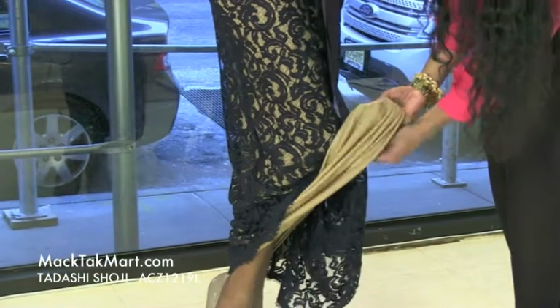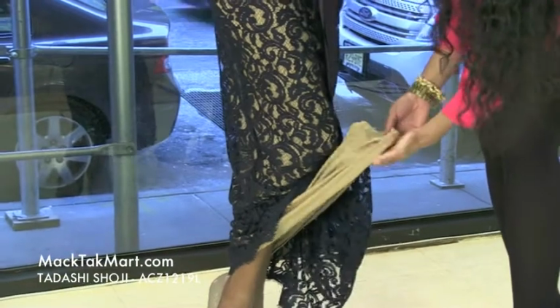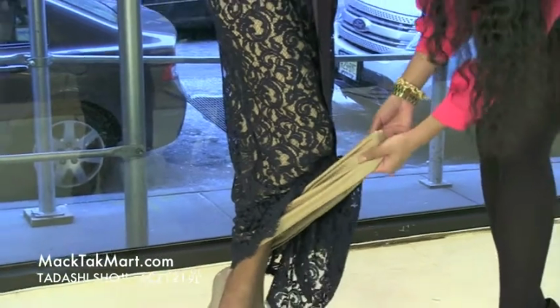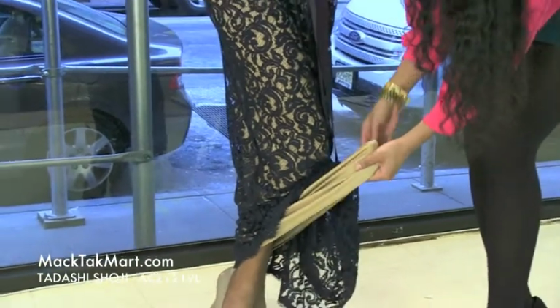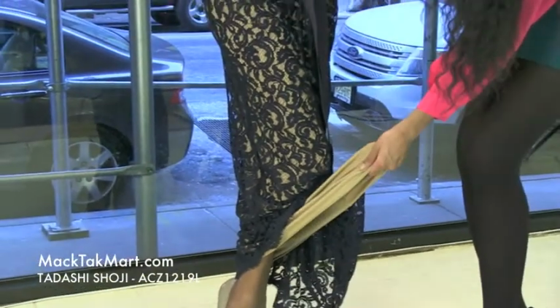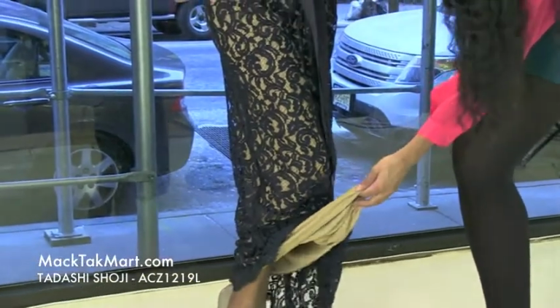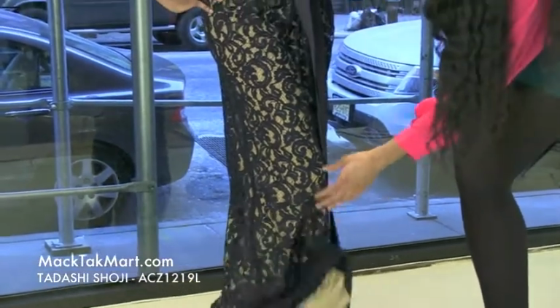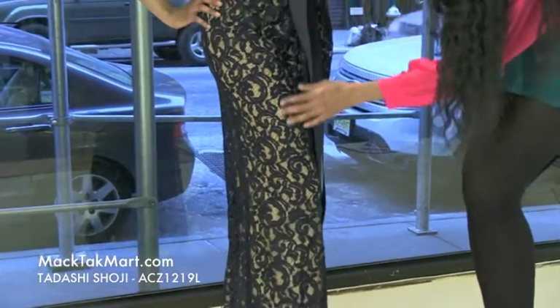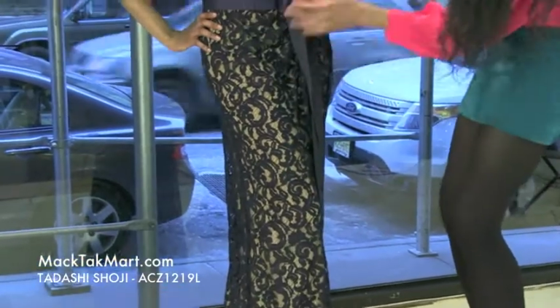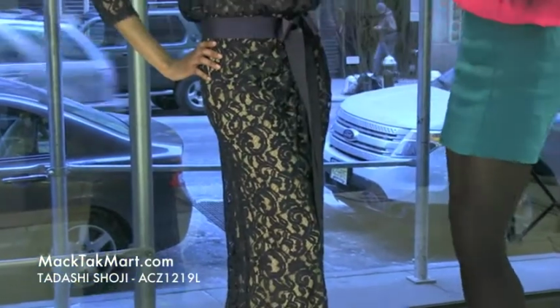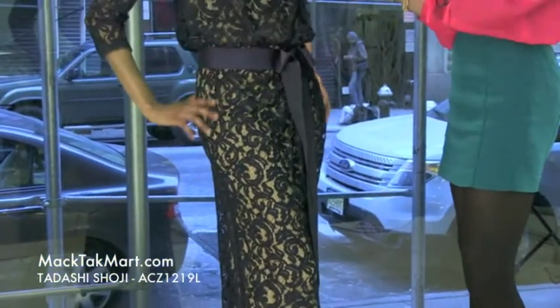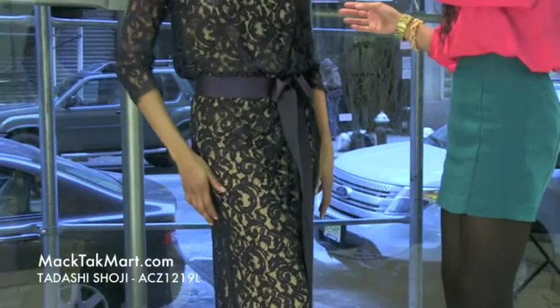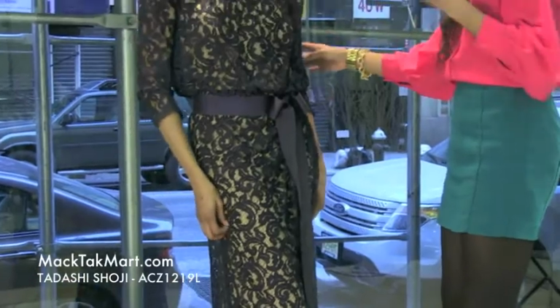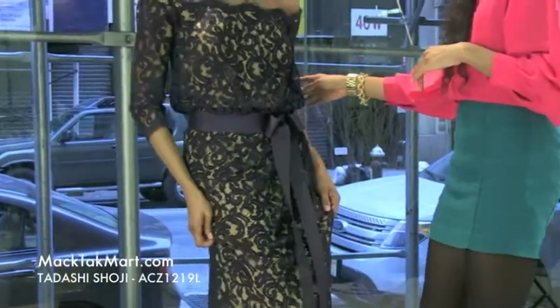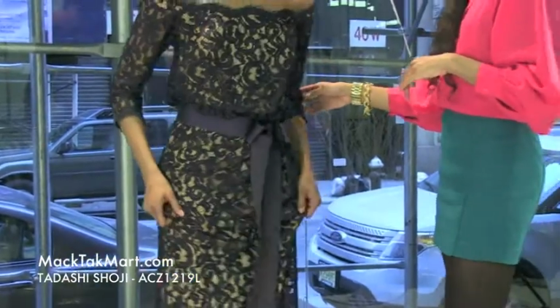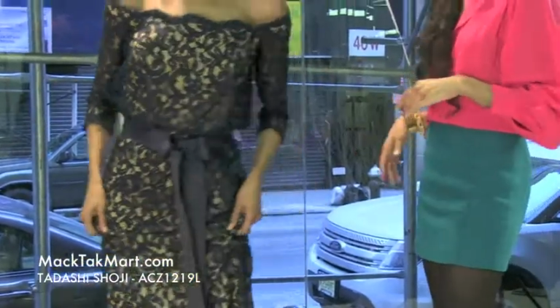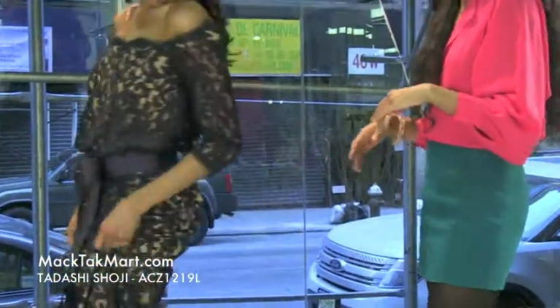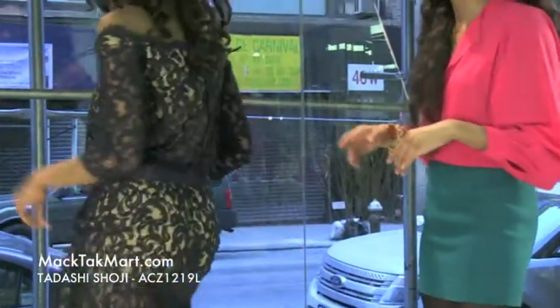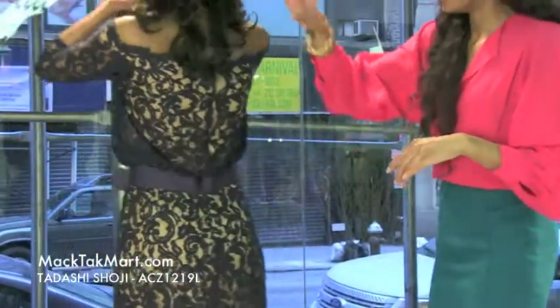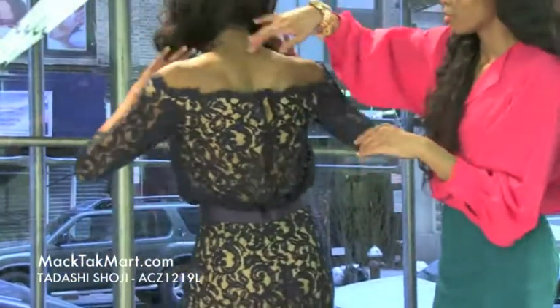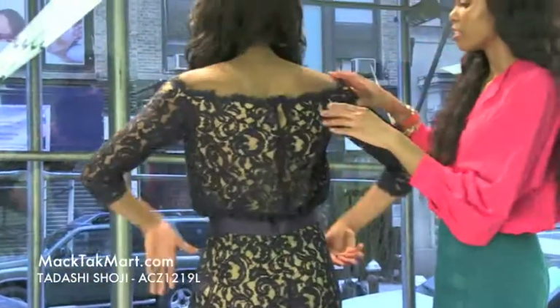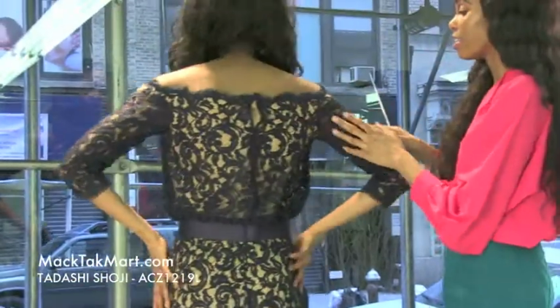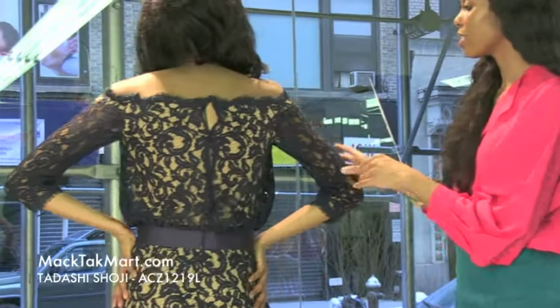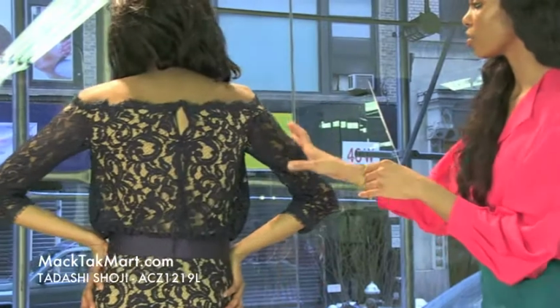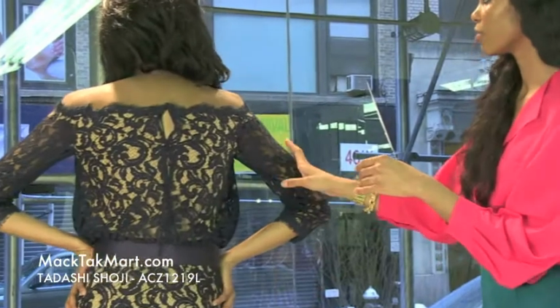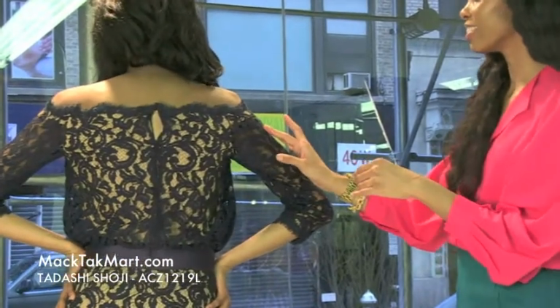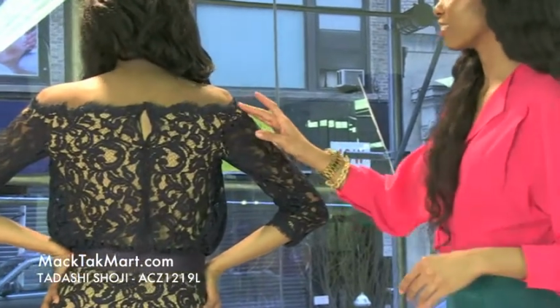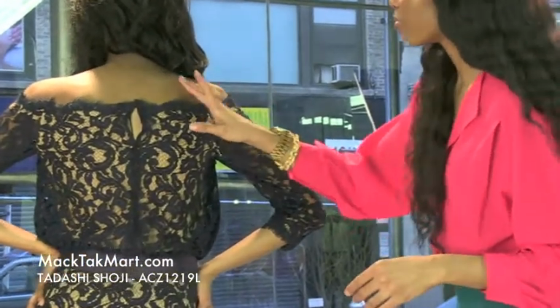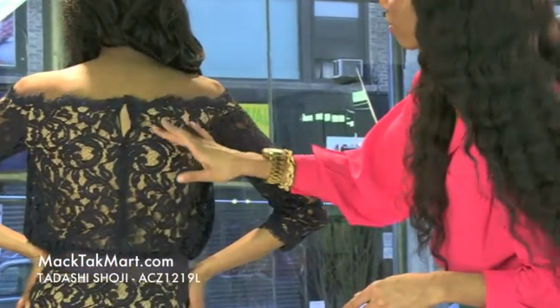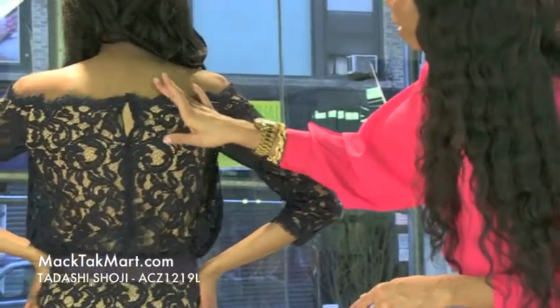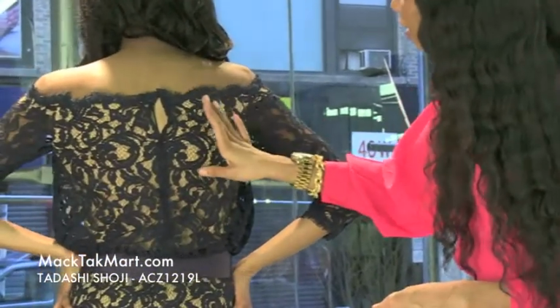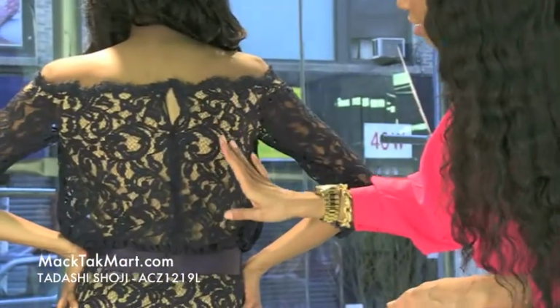It's very soft and looks very nice with this lace overlay. As we turn around, we can see that as it hangs off the shoulders, it's showing a very nice amount of the back — very sexy.